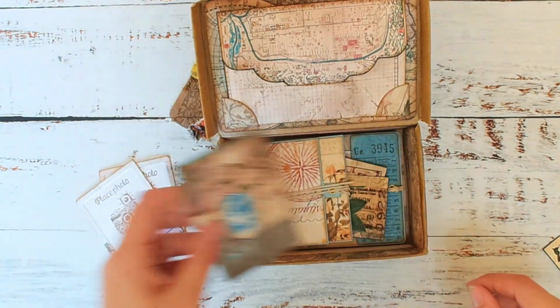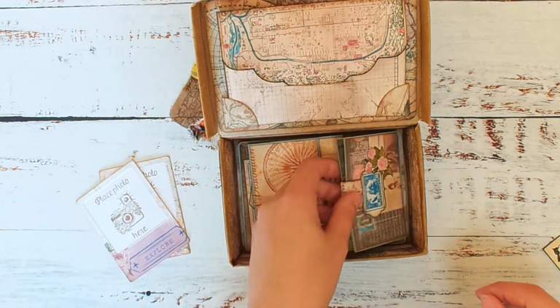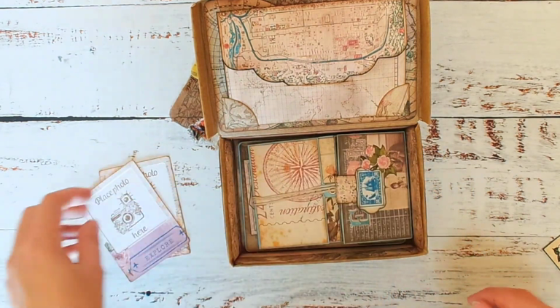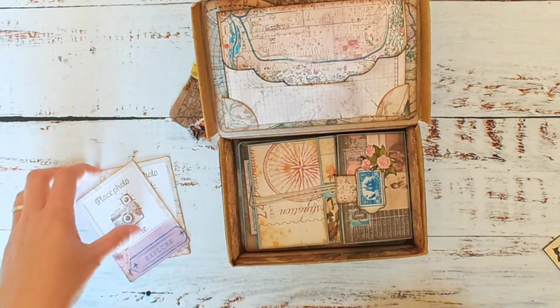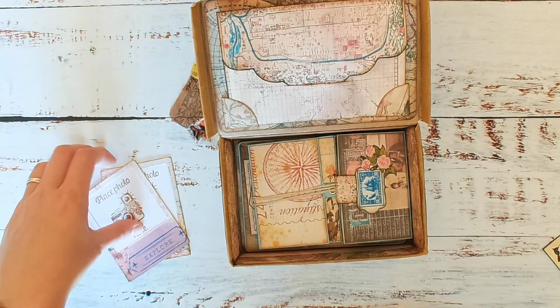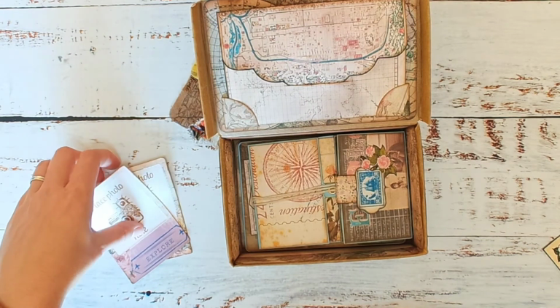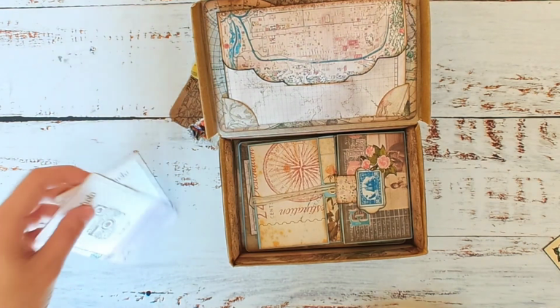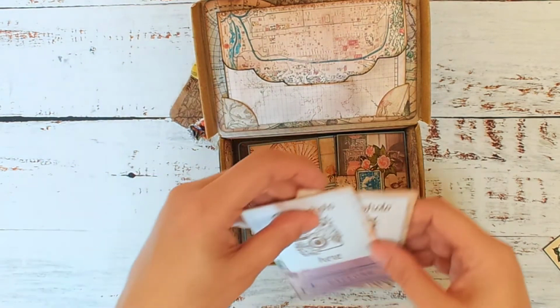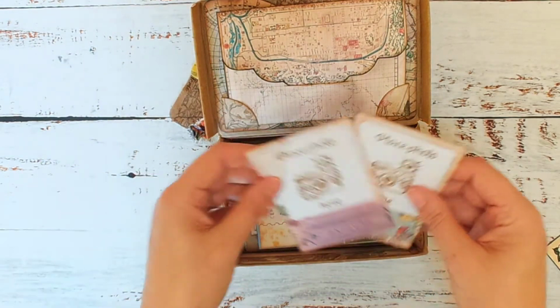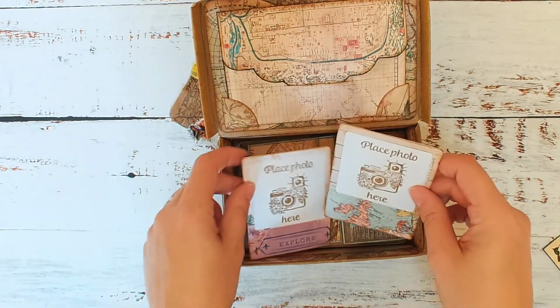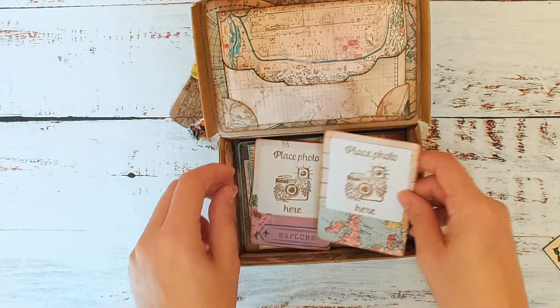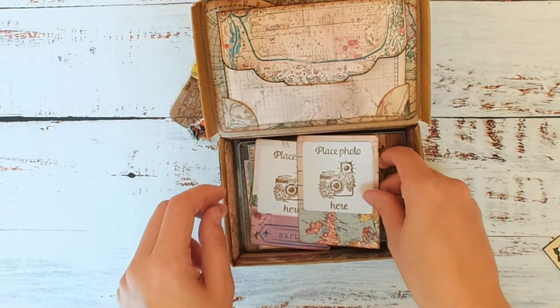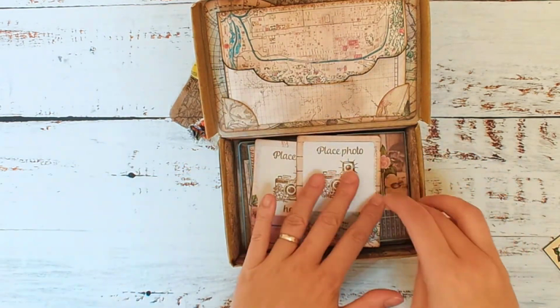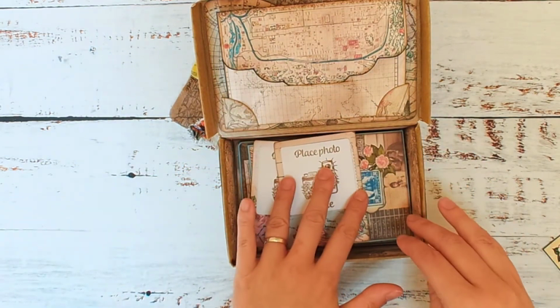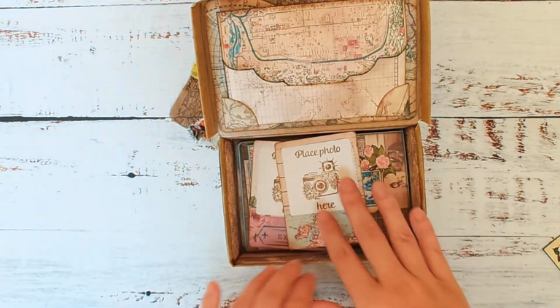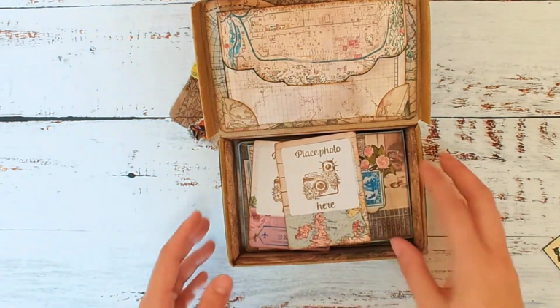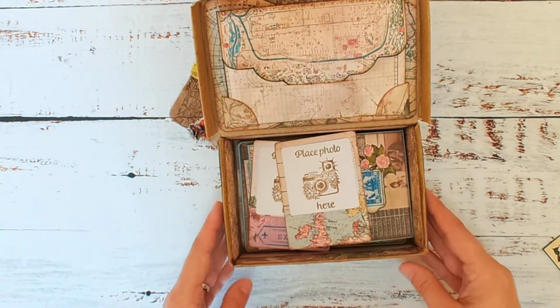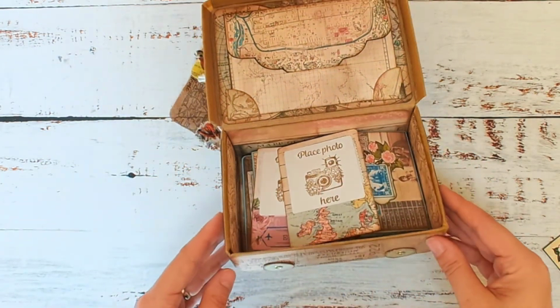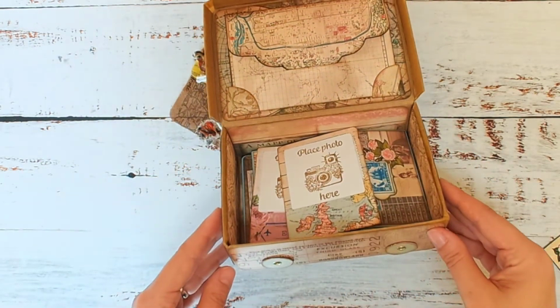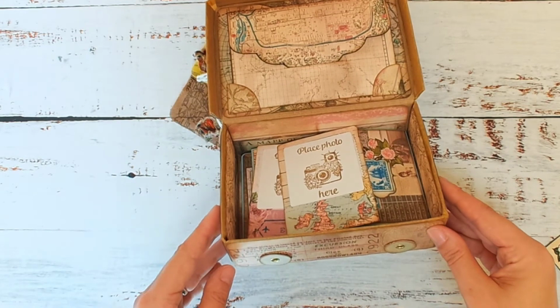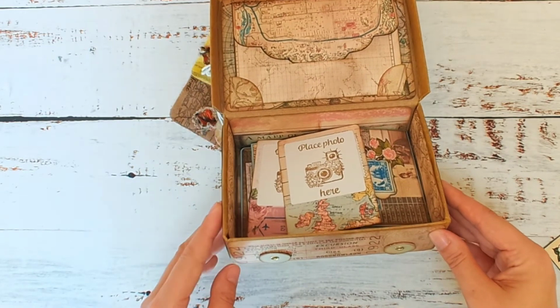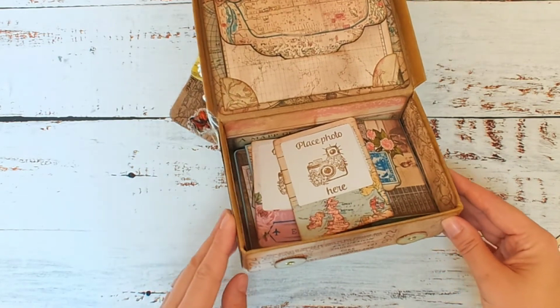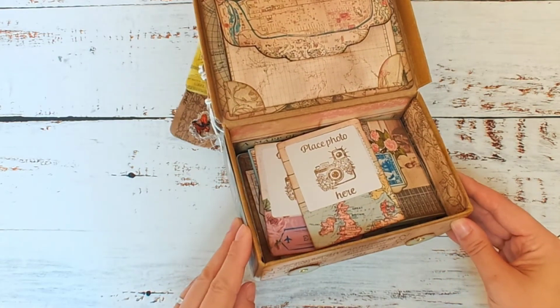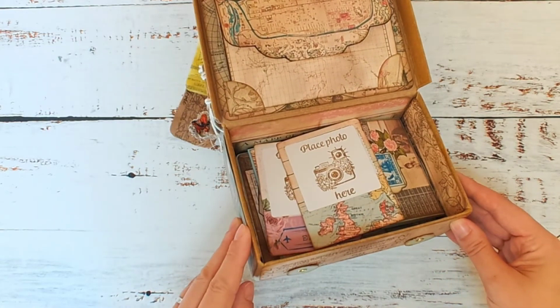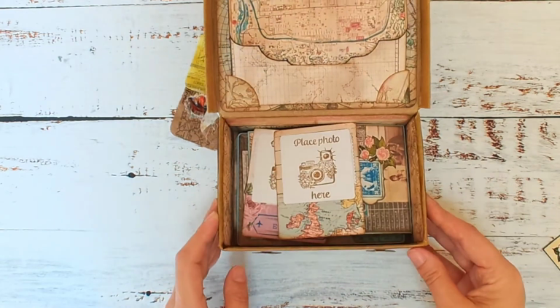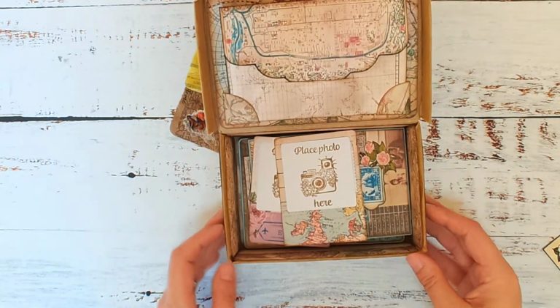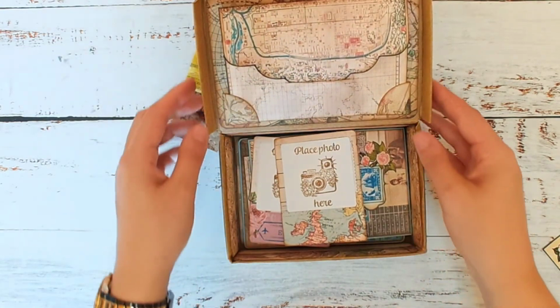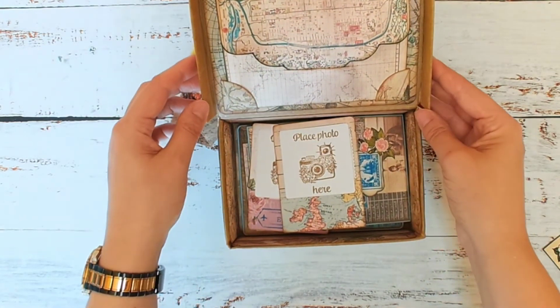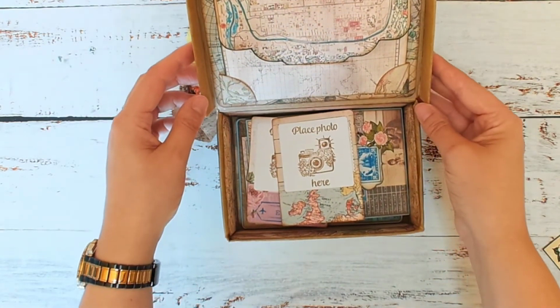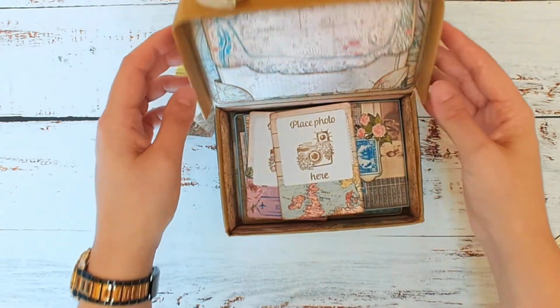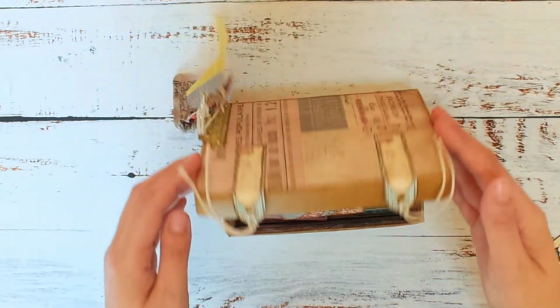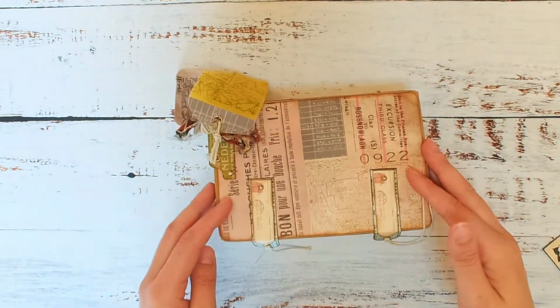I've really loved putting this box together. Since I'm moving at the moment, I thought I would store memories of where I currently live in here, and also have some photos of where I'm moving to, to show my transition from one area to the next. I'm moving quite far away, and away from my family as well, so I'm going to have some family photos in here too, which will be a really nice cute keepsake.